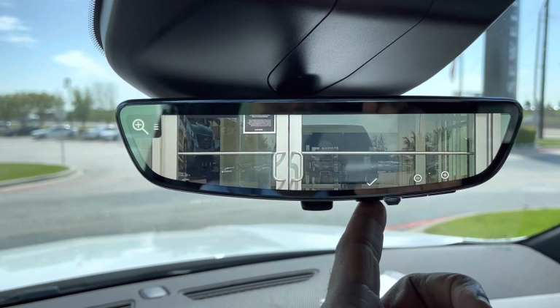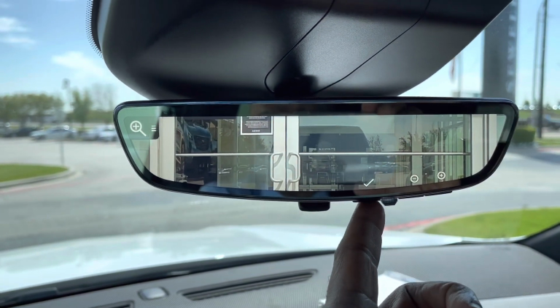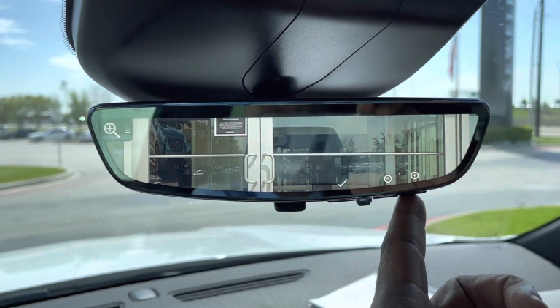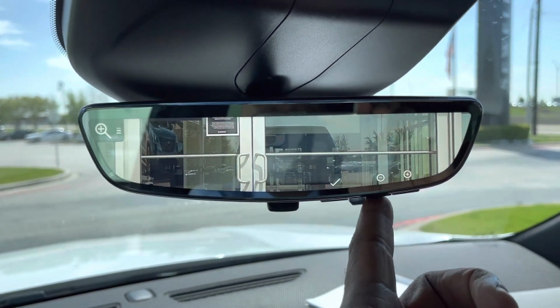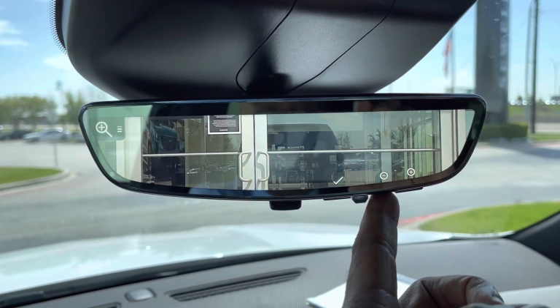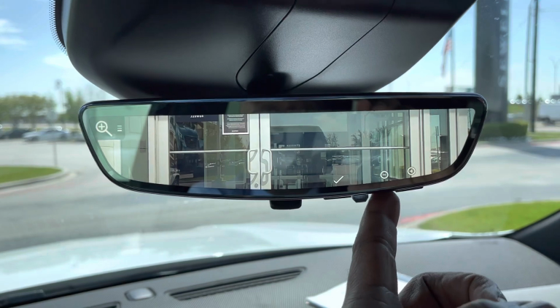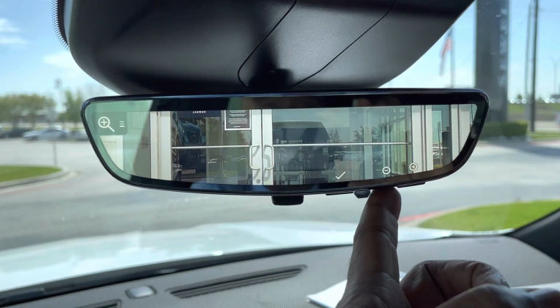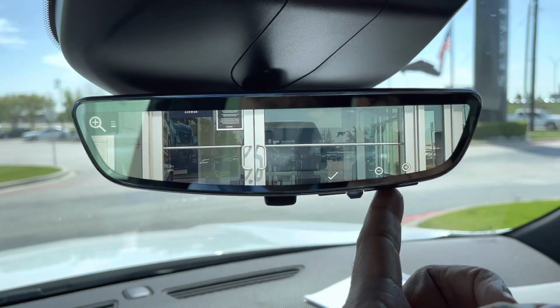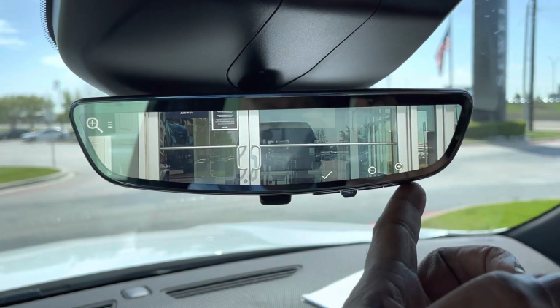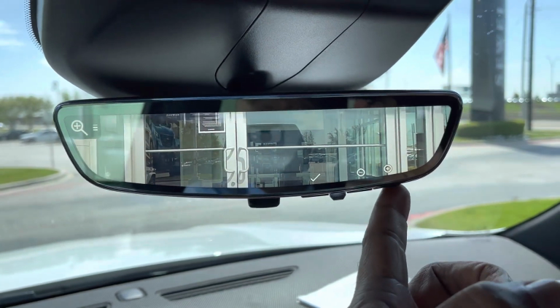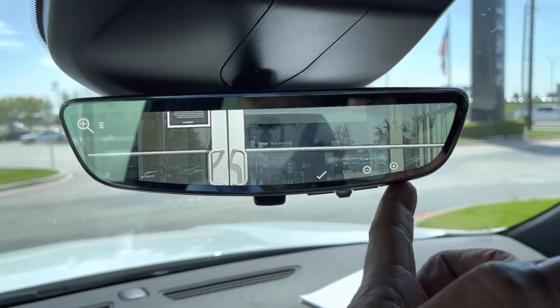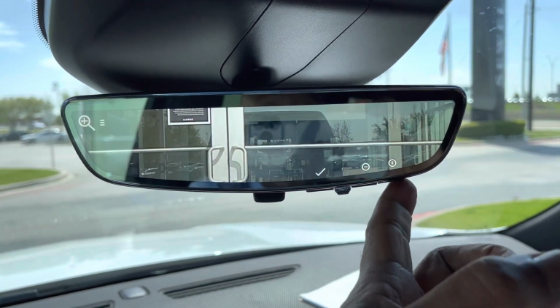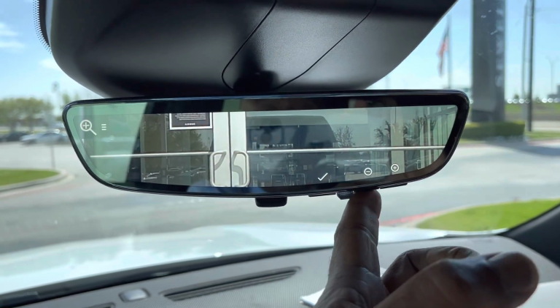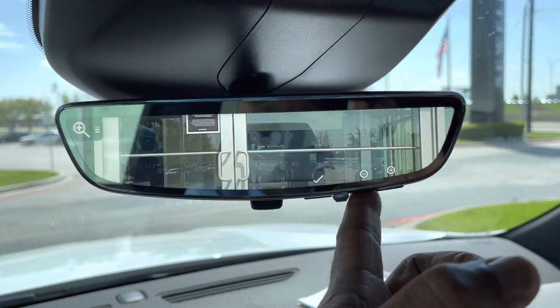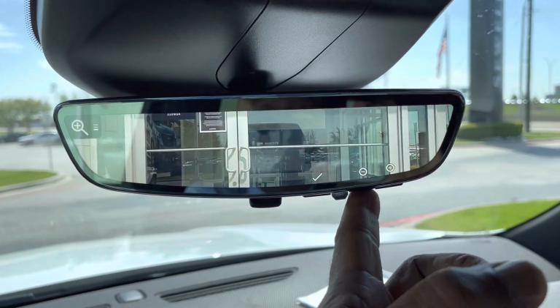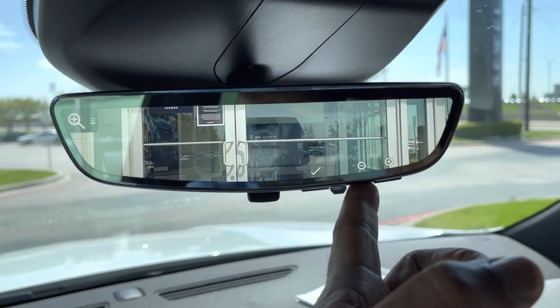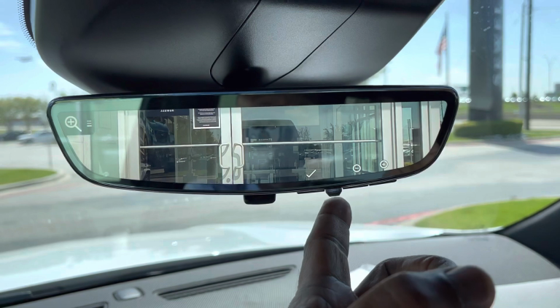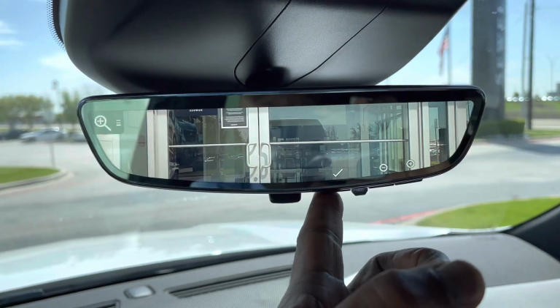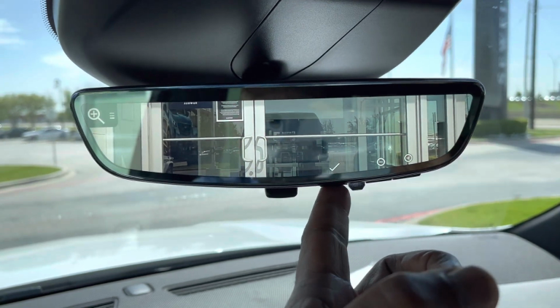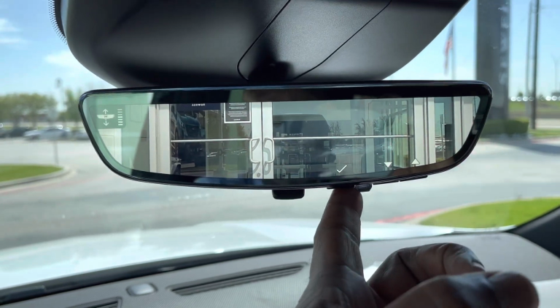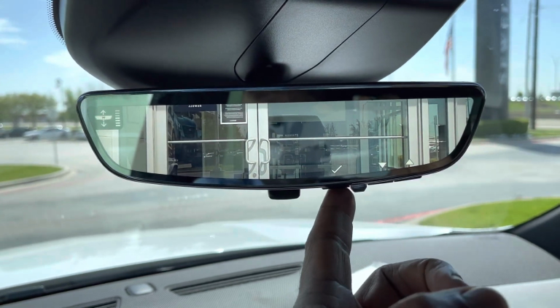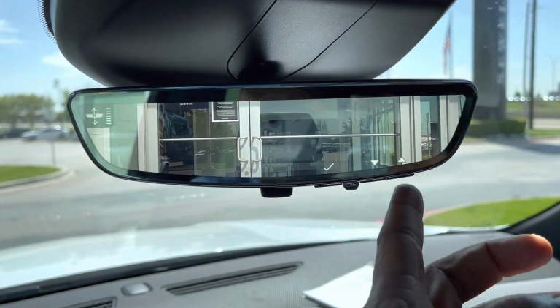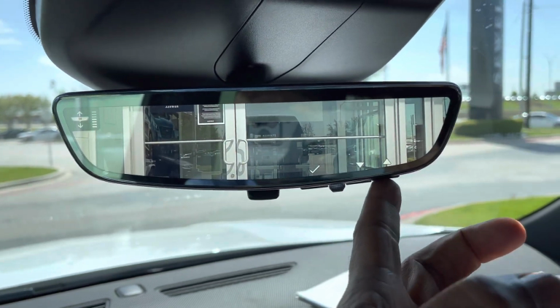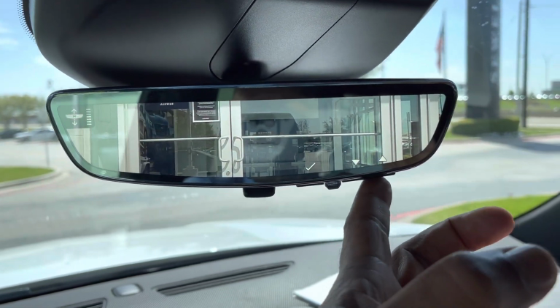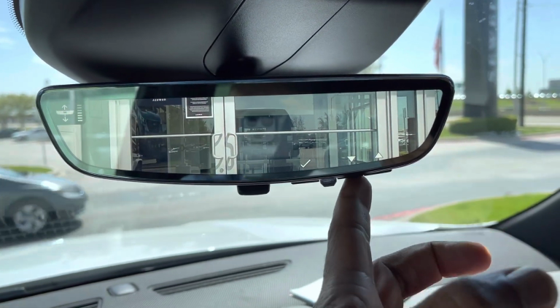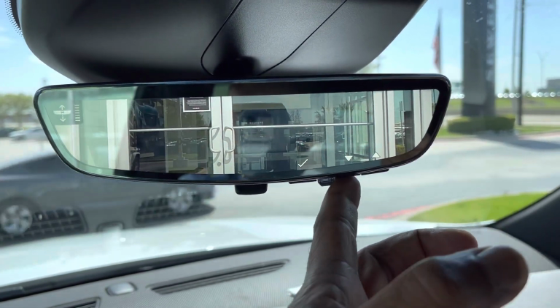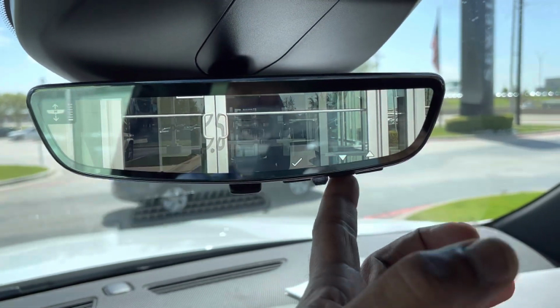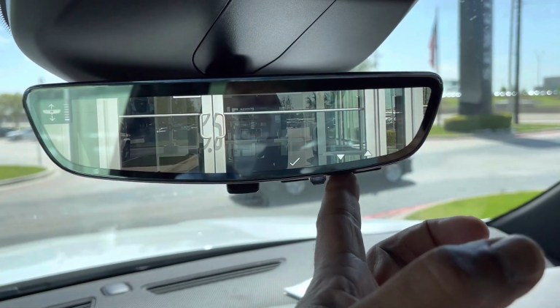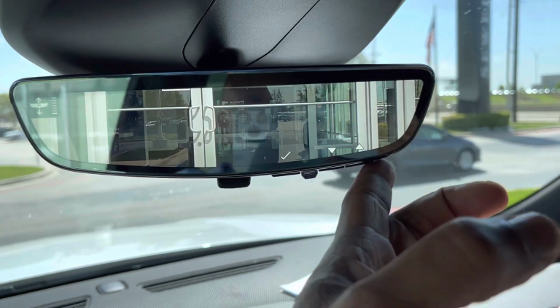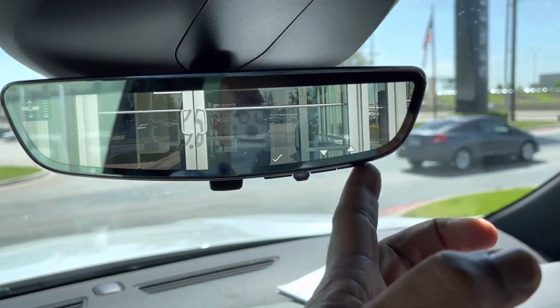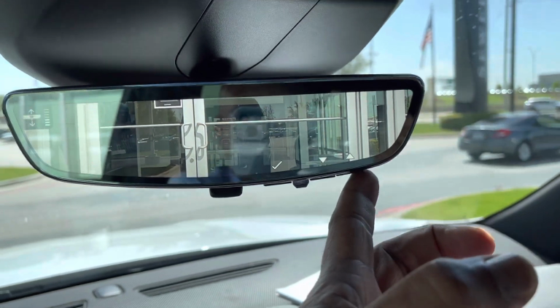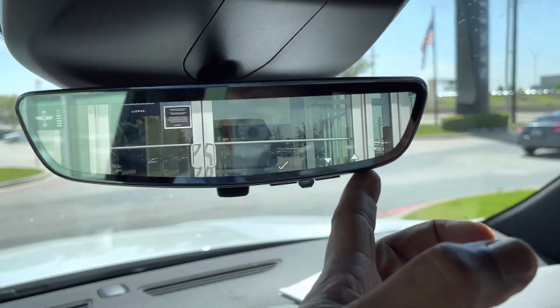Go over one more time and hit magnification — you can zoom in or zoom out. And if you hit the button one more time, you get level. You can level down or level up.